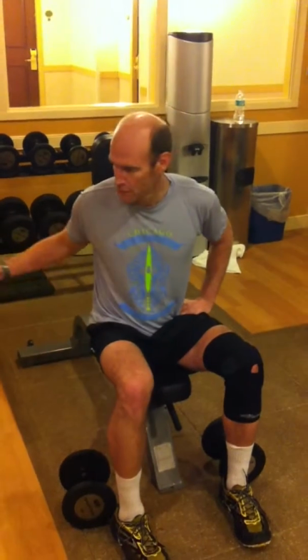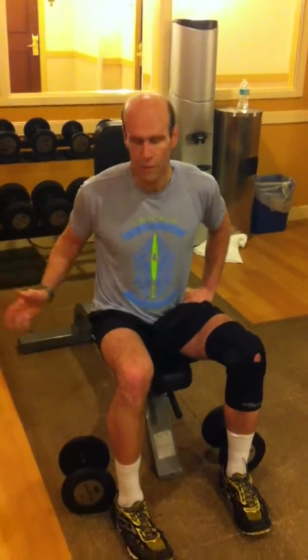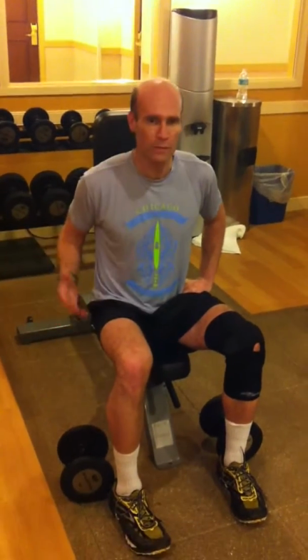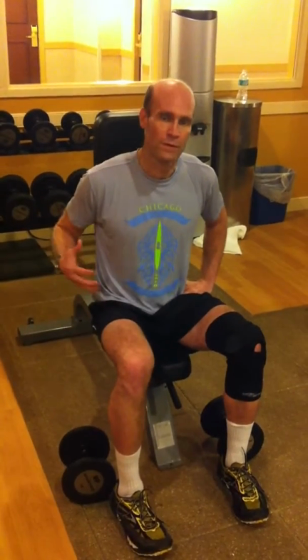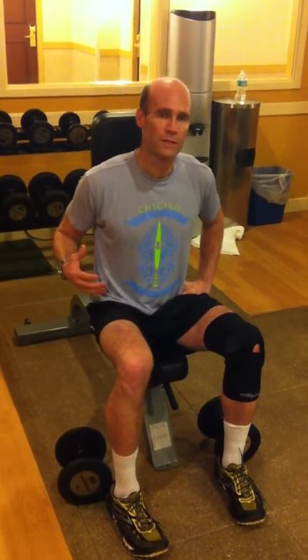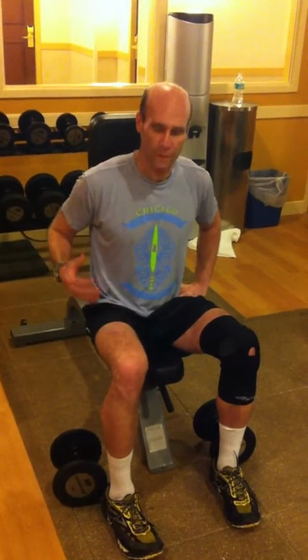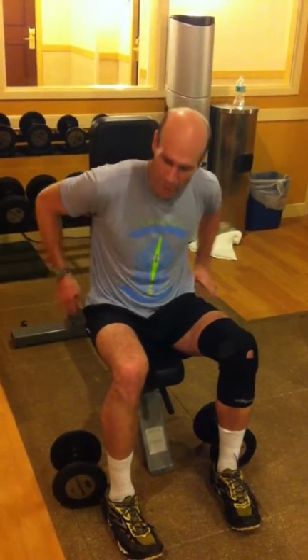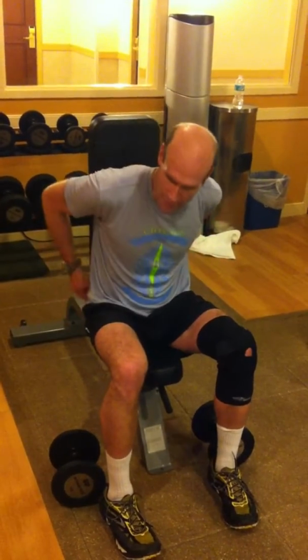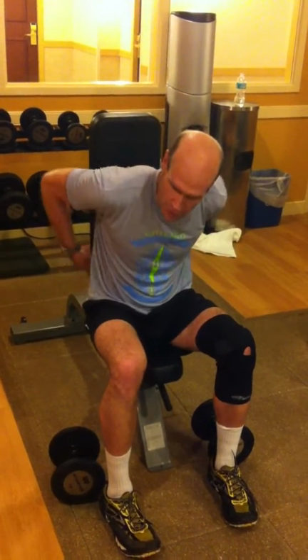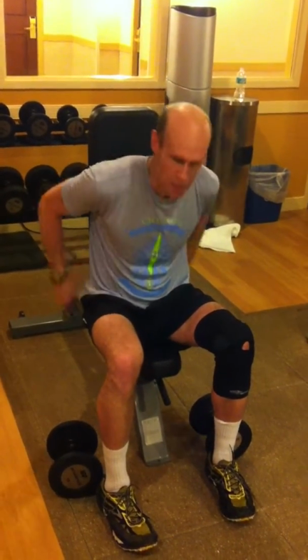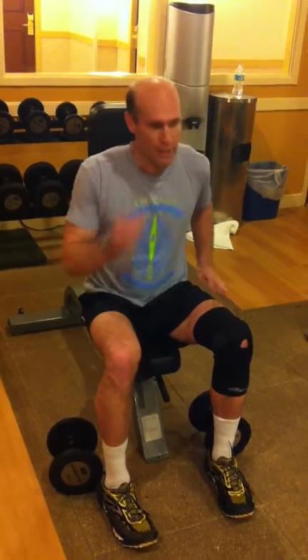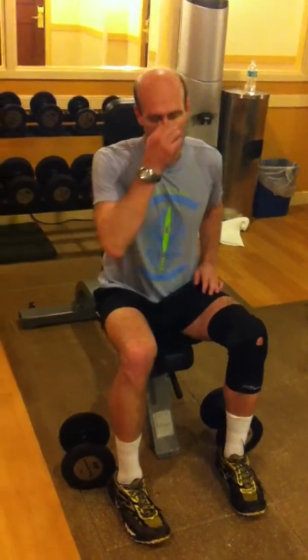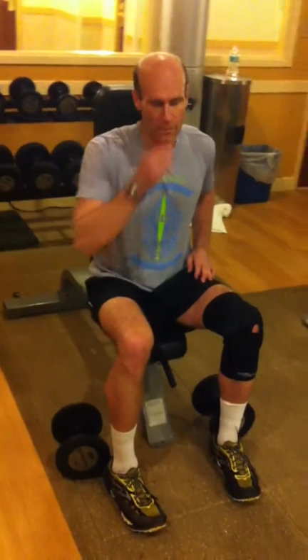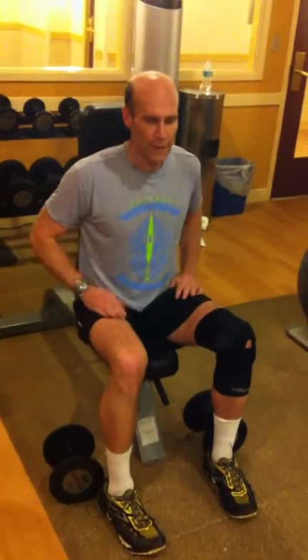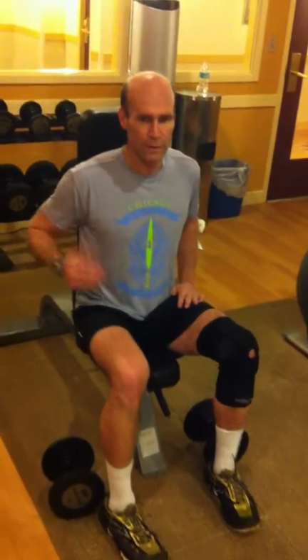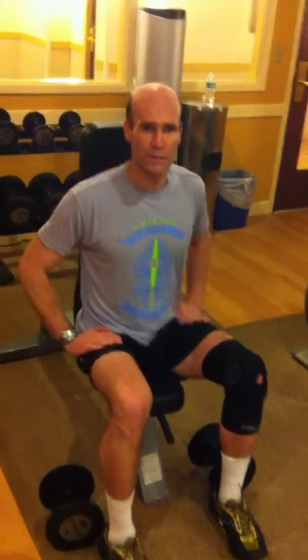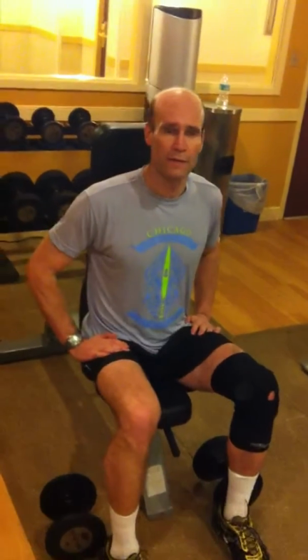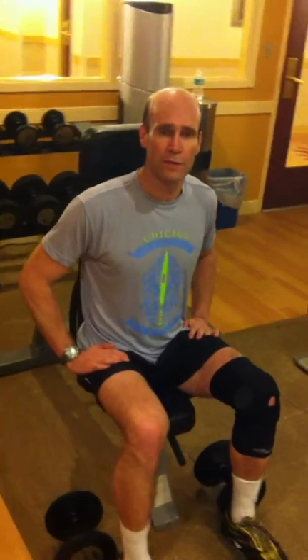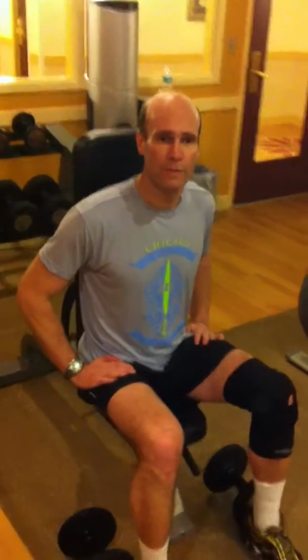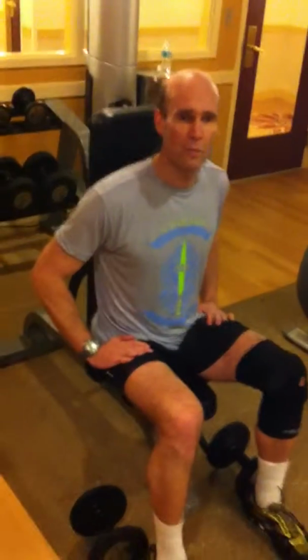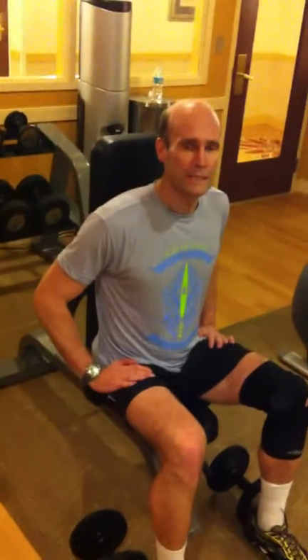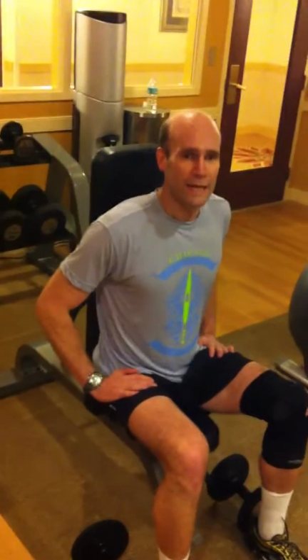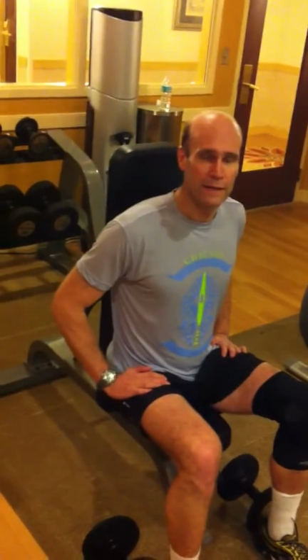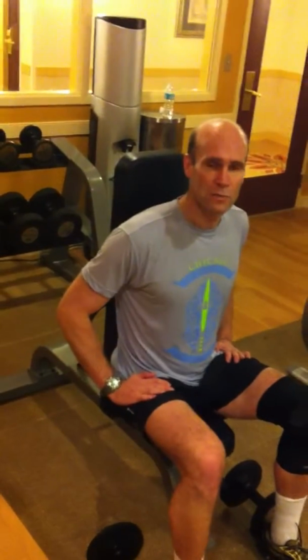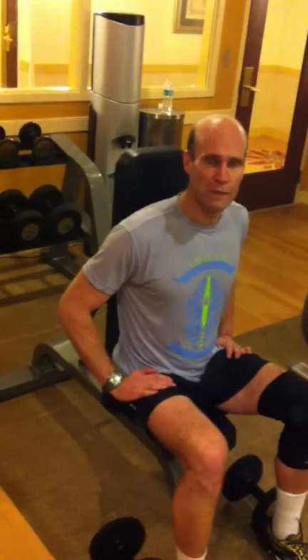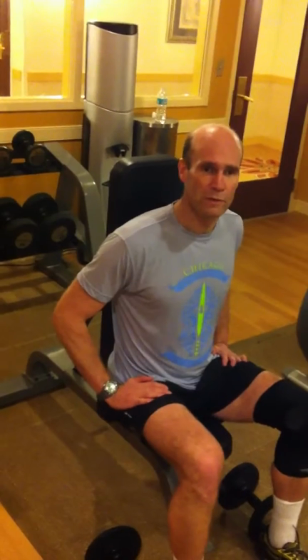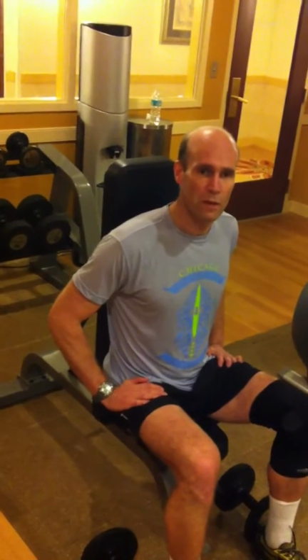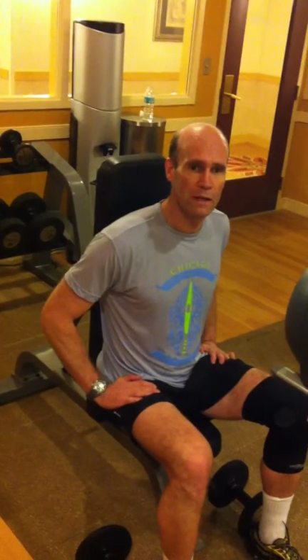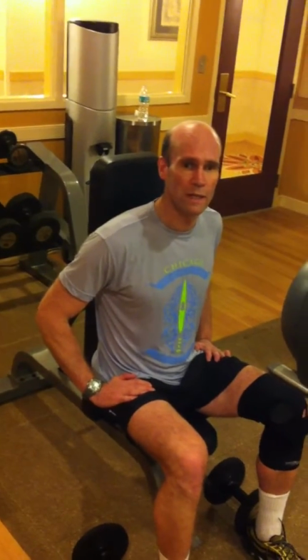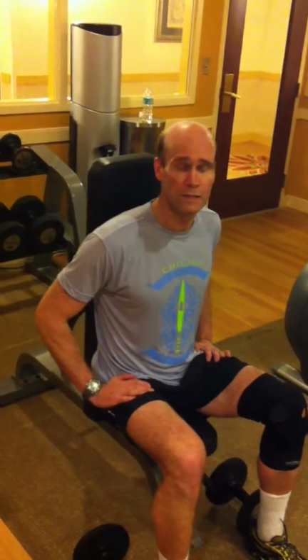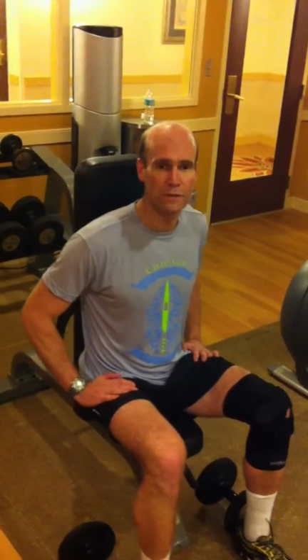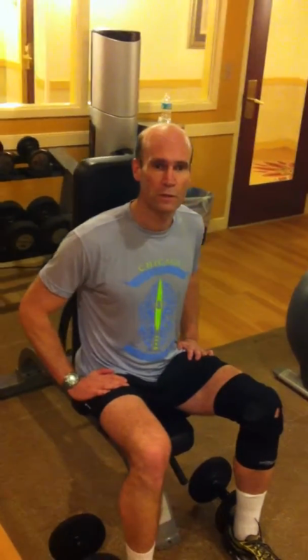This situation here with a bench that adjusts the angle and dumbbells is not unlike what I have in my home. And it's a workout I do every once in a while — actually fairly frequently.